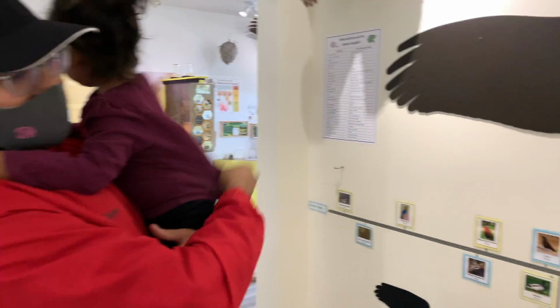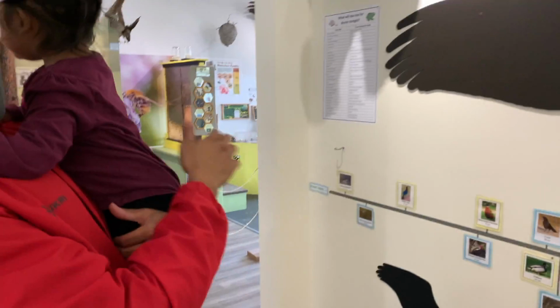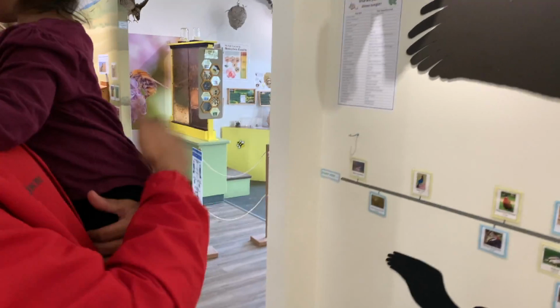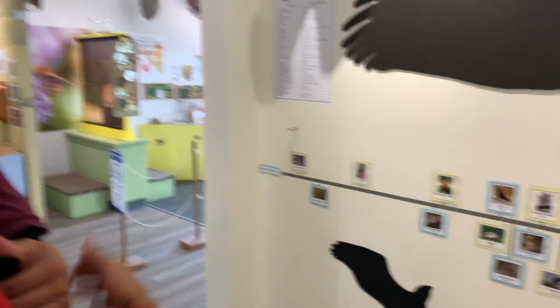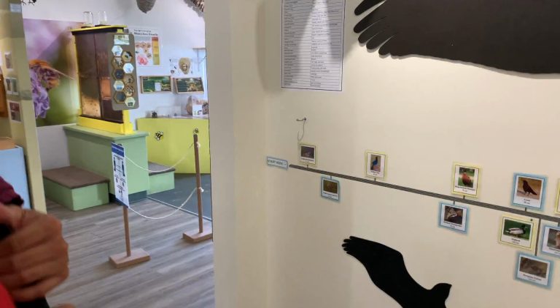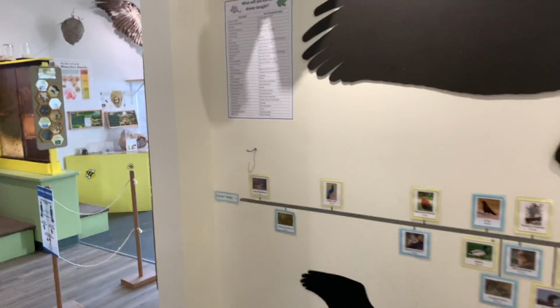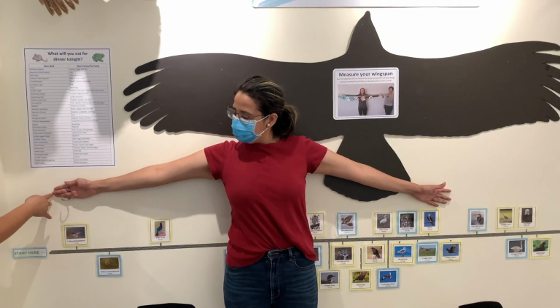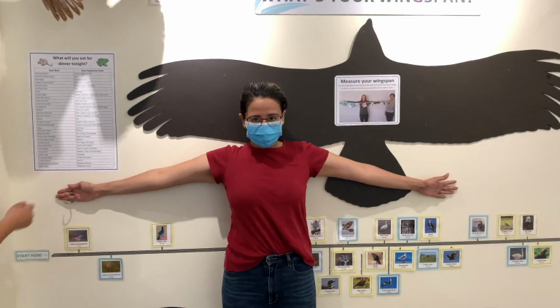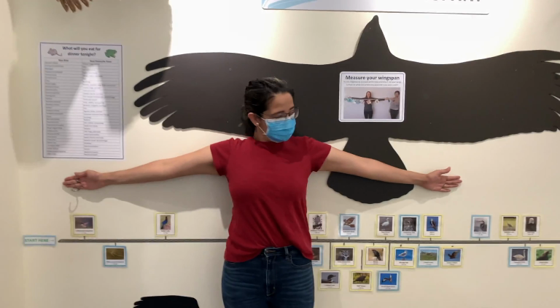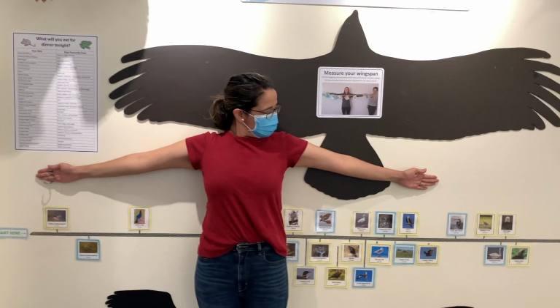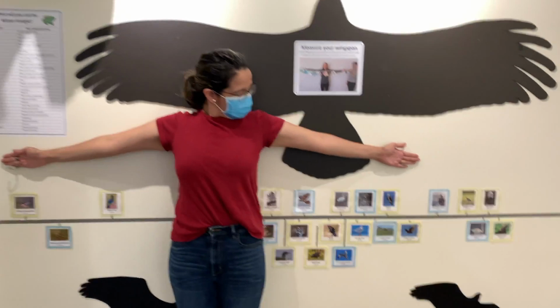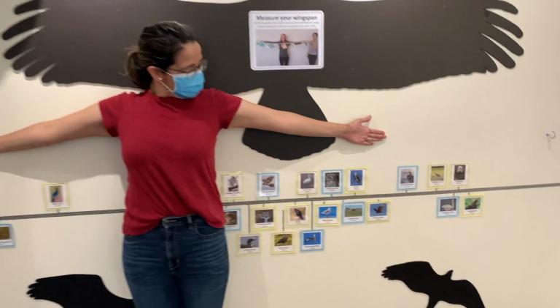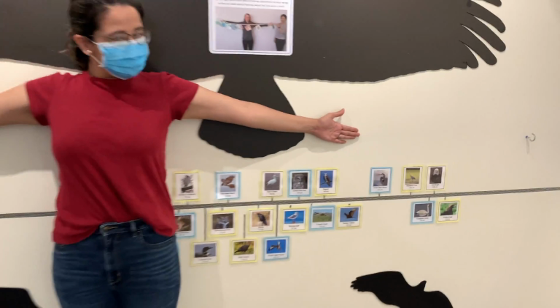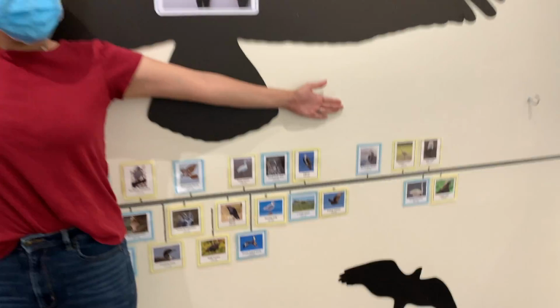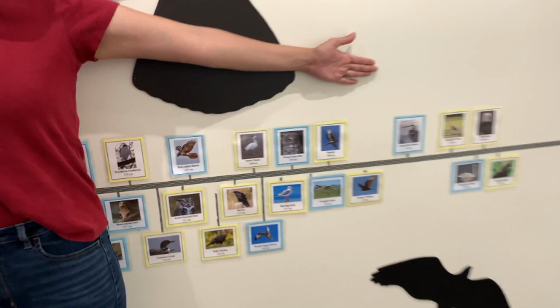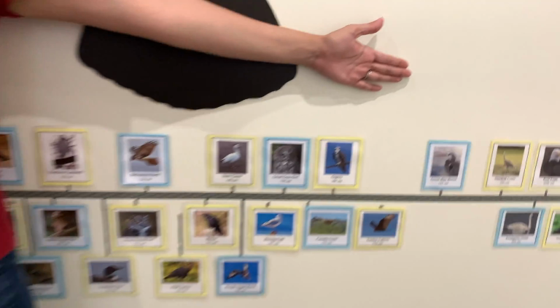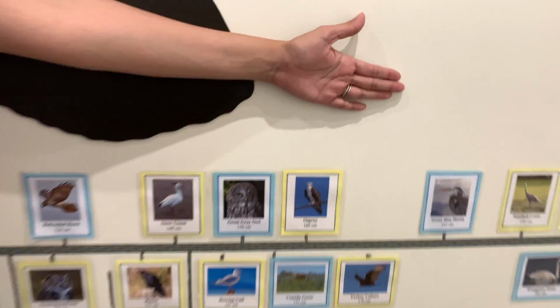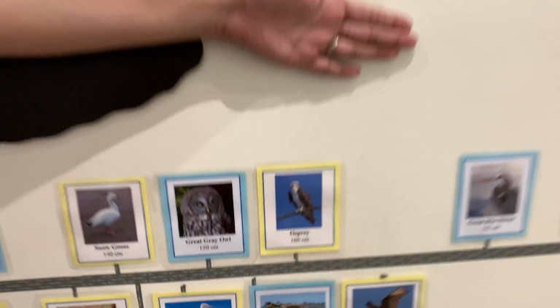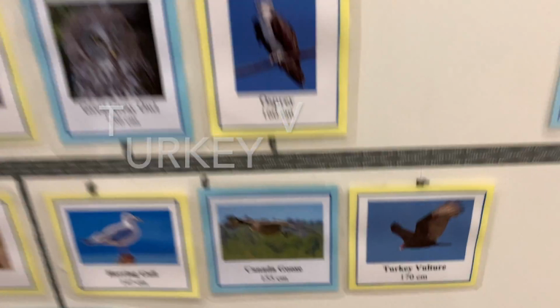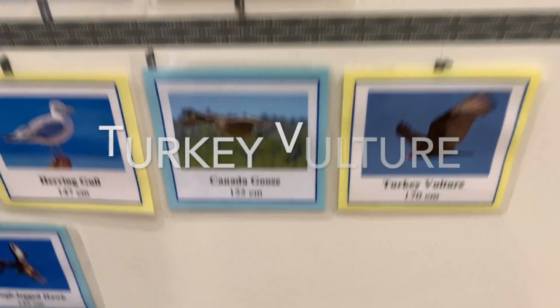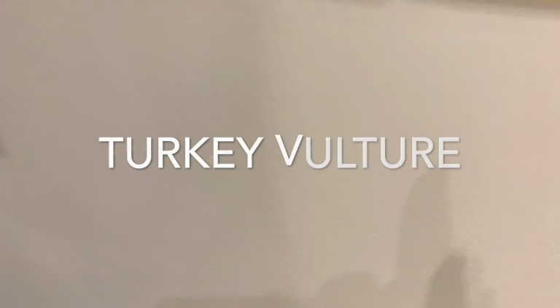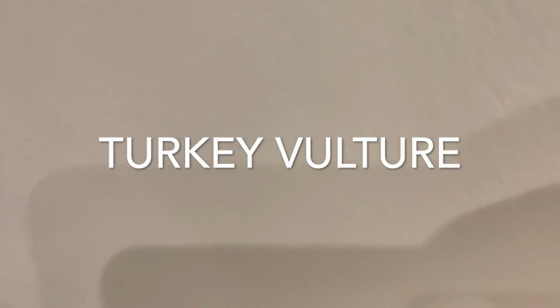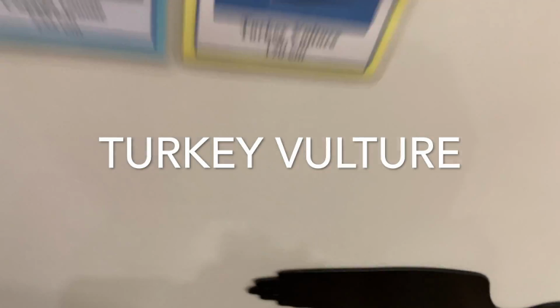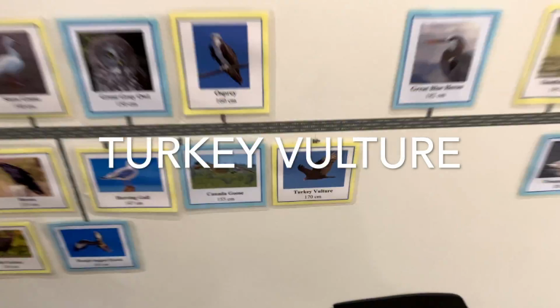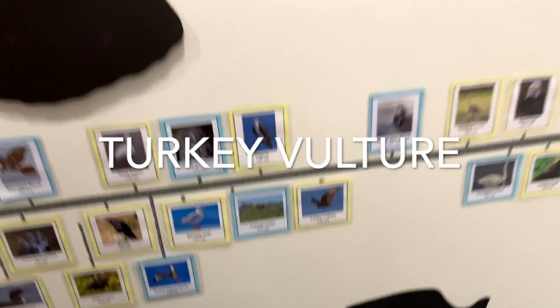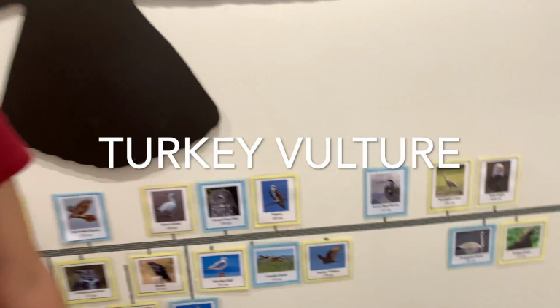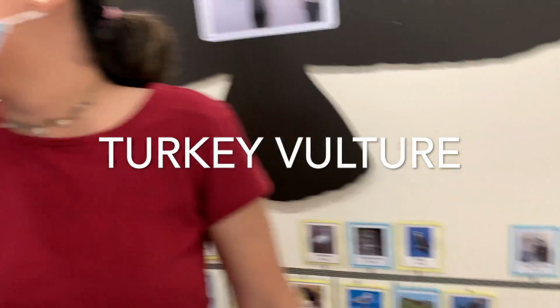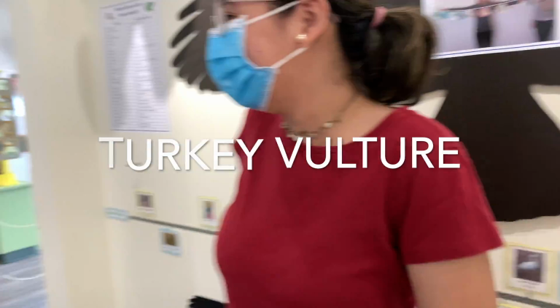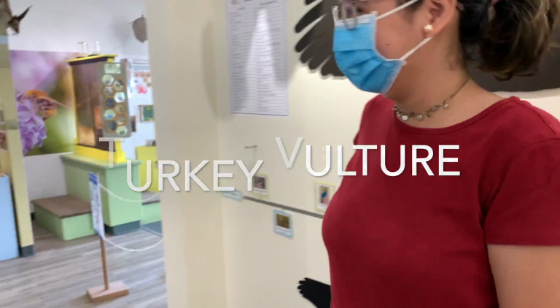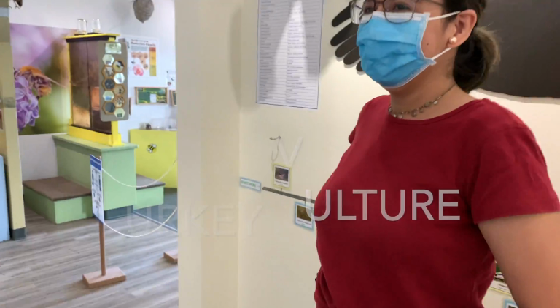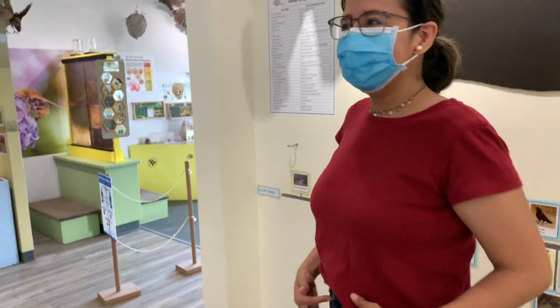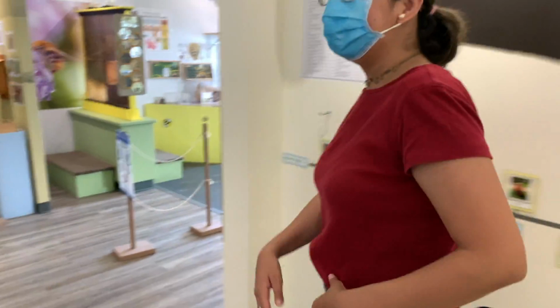Yeah, I want to see mine. Okay, there you go. All right, let's see. You are a turkey vulture. Nice.